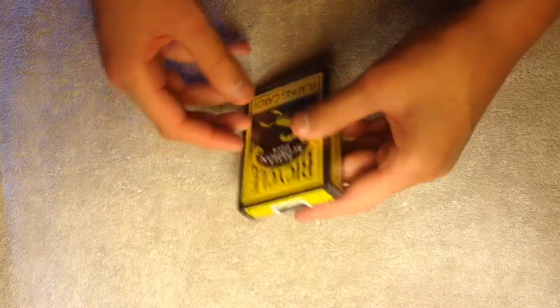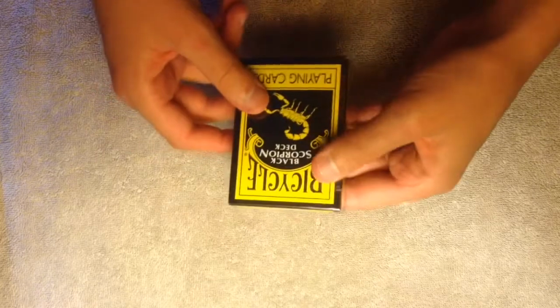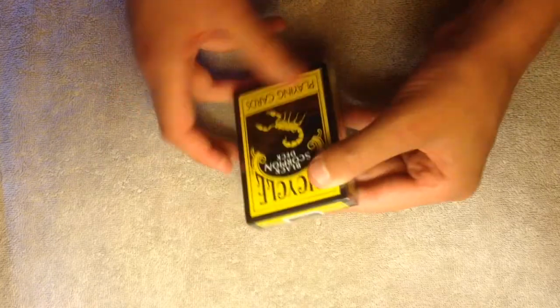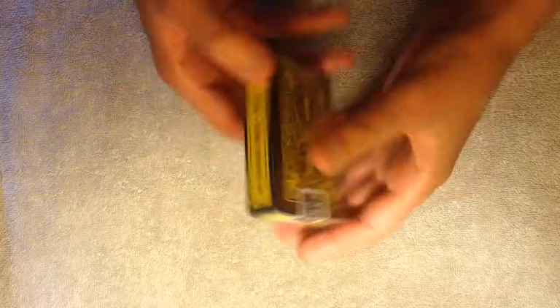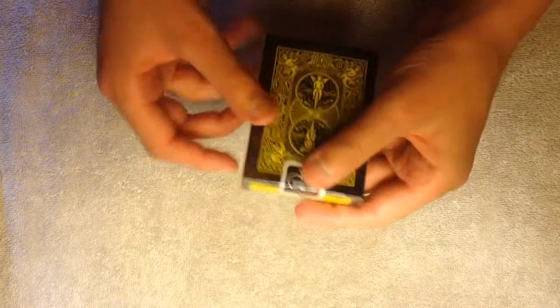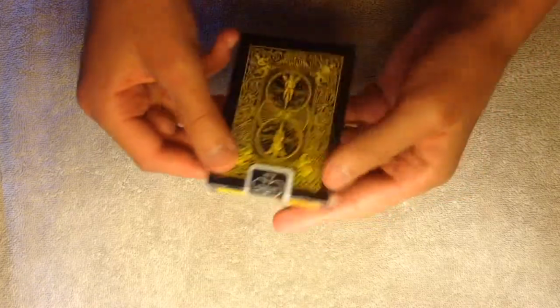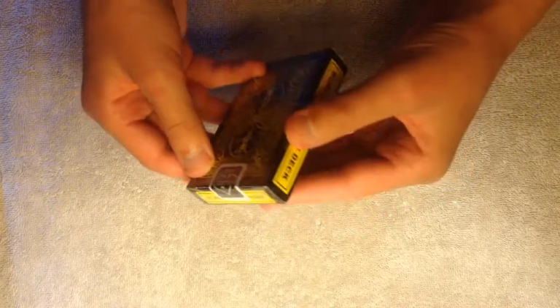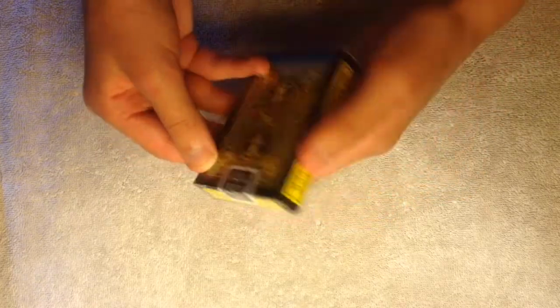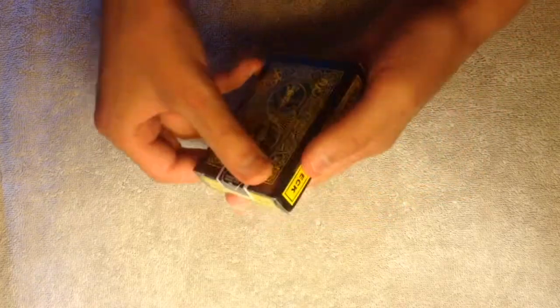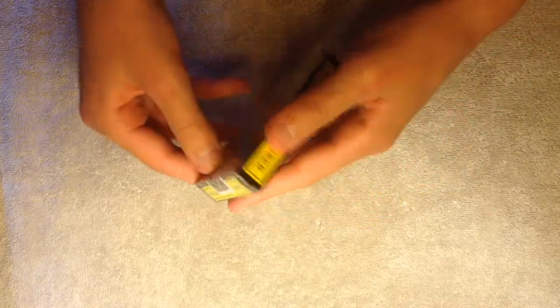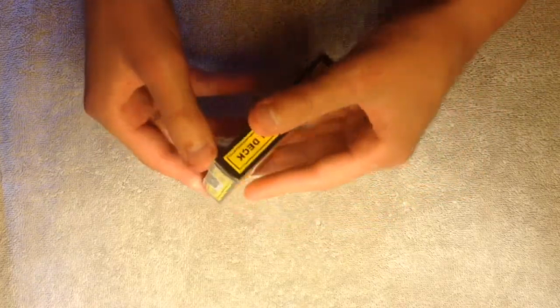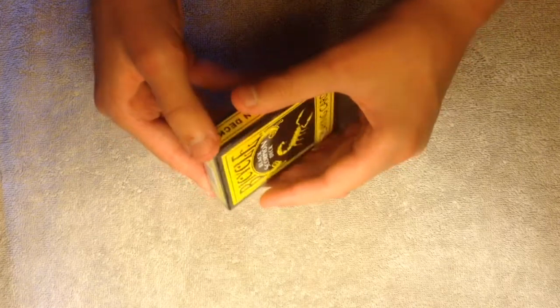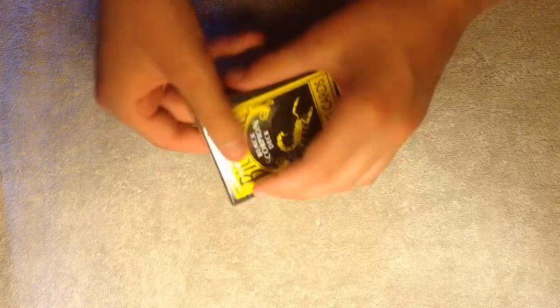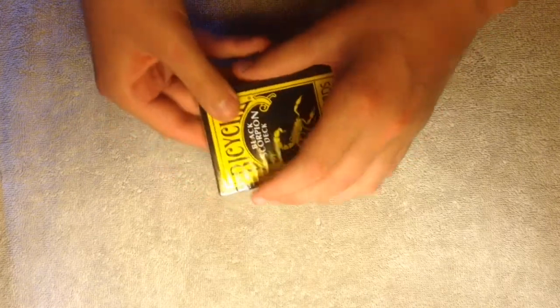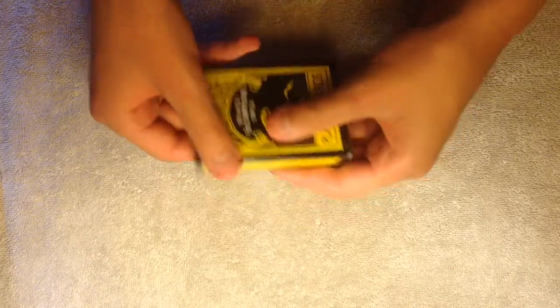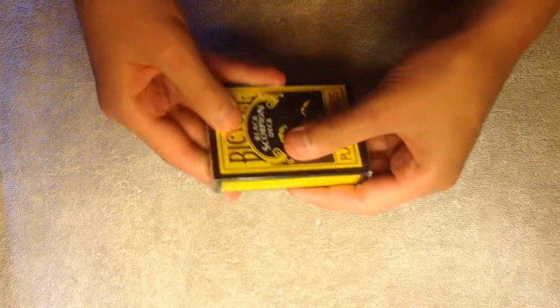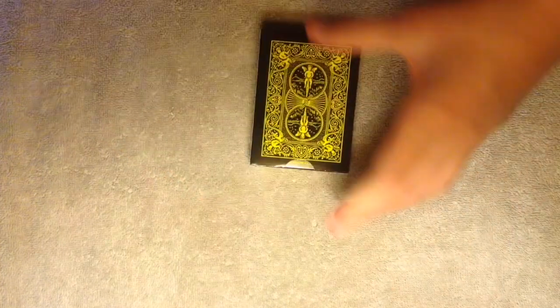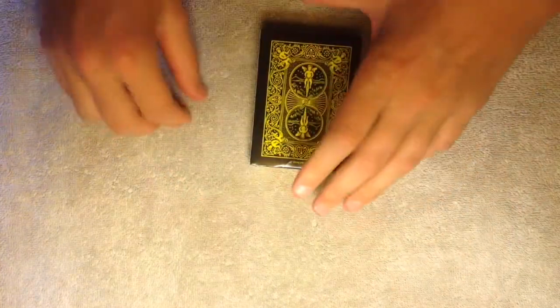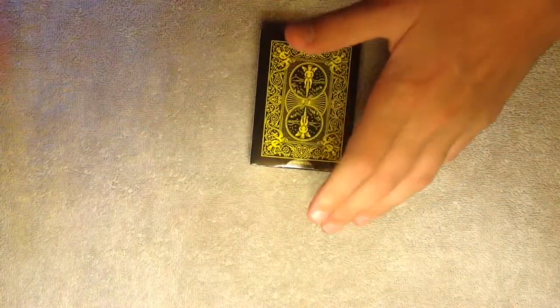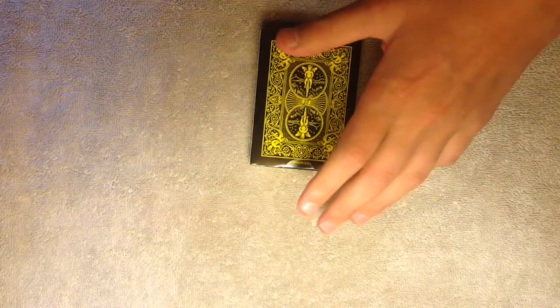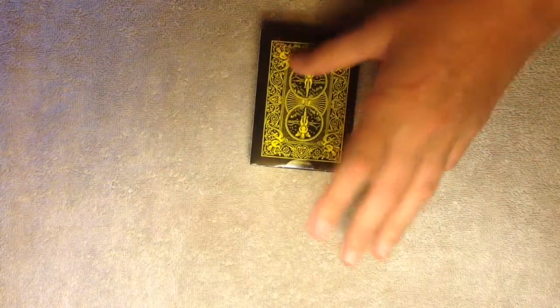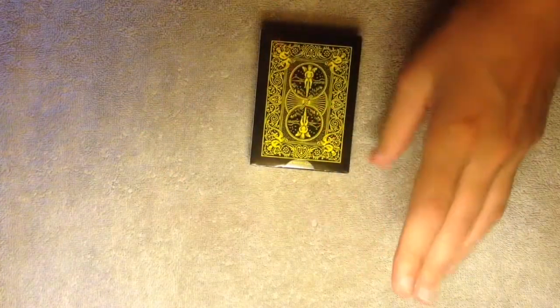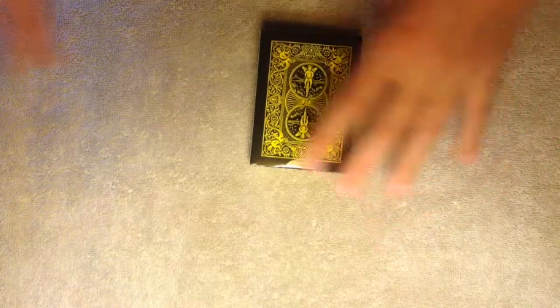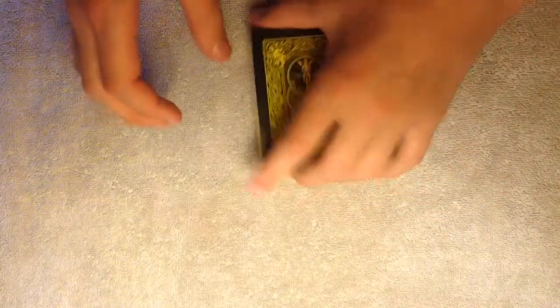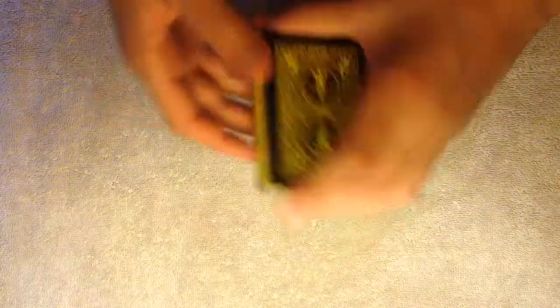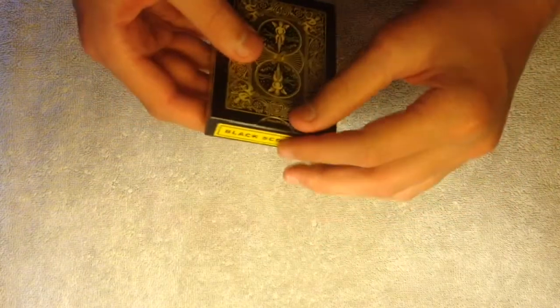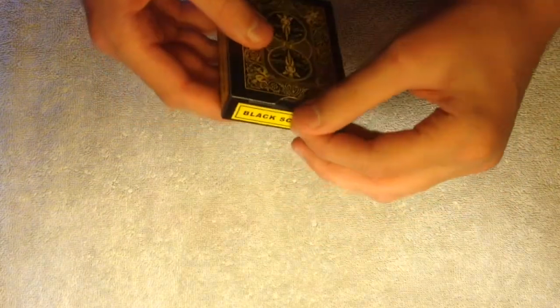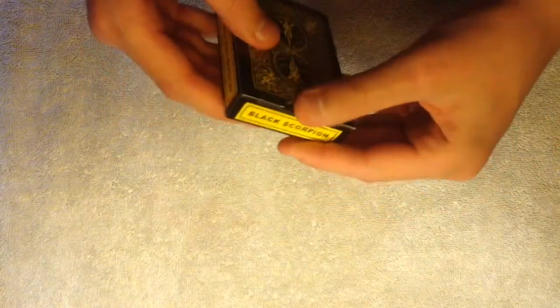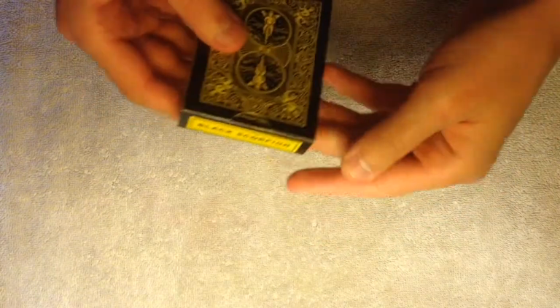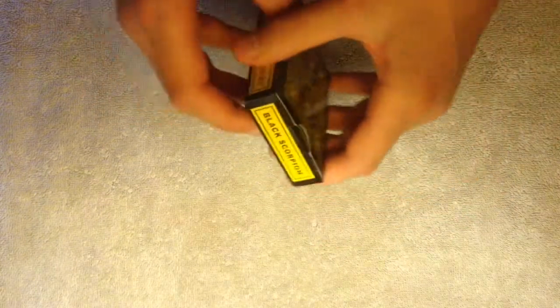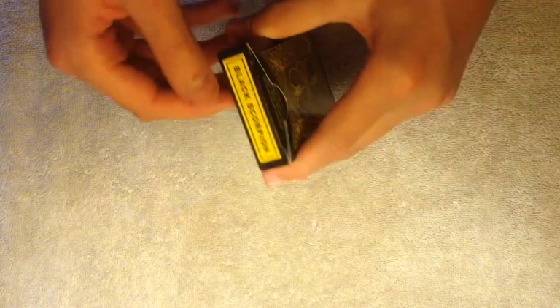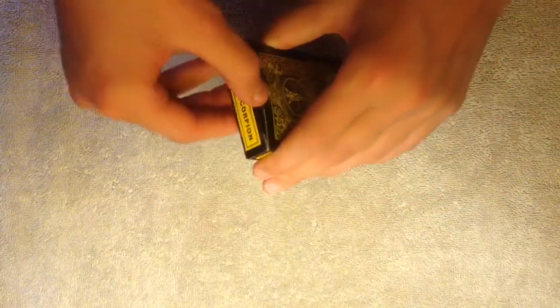So where is that one peel part? We can peel that apart. And we are ready to open the deck. It's kind of sticky.